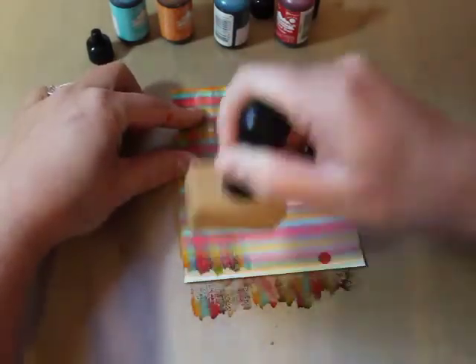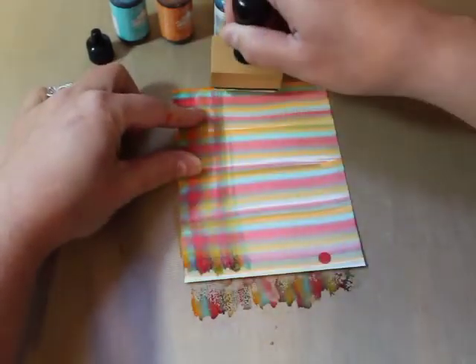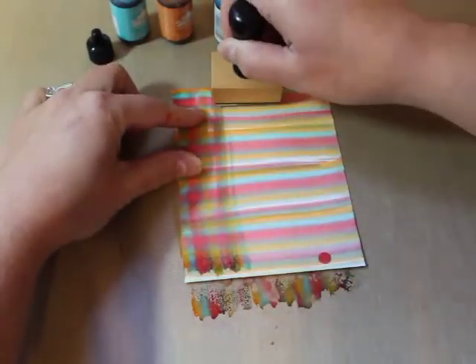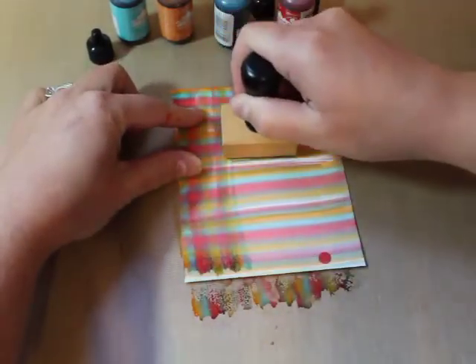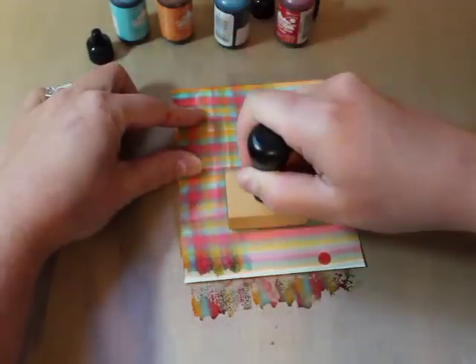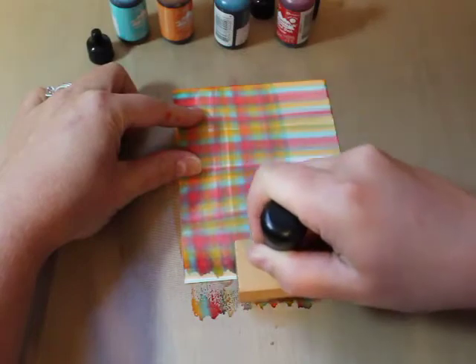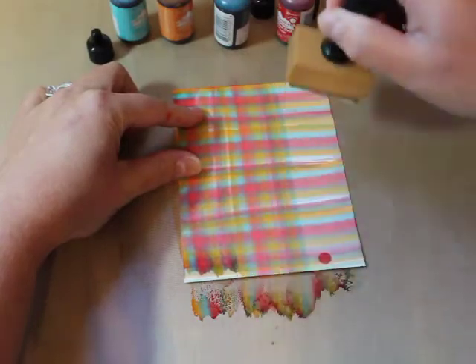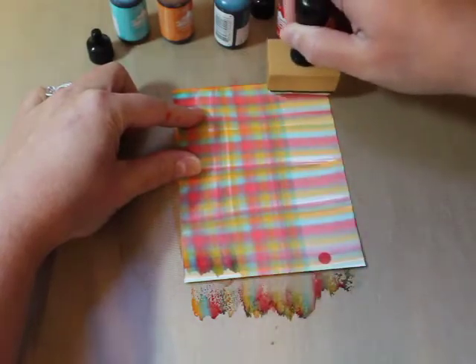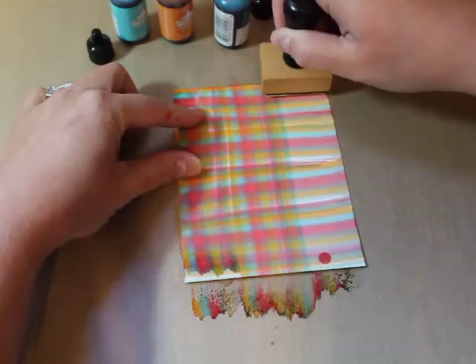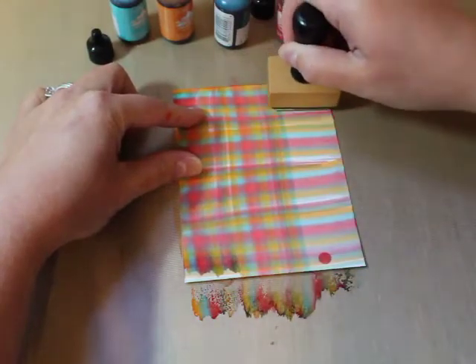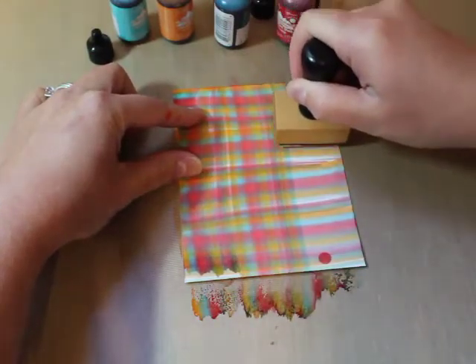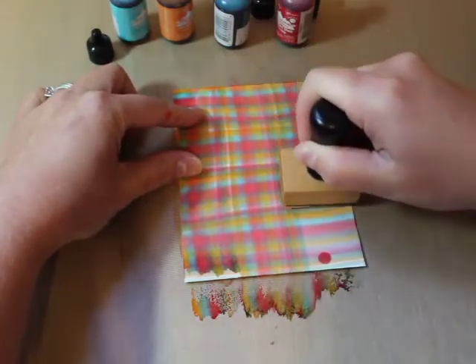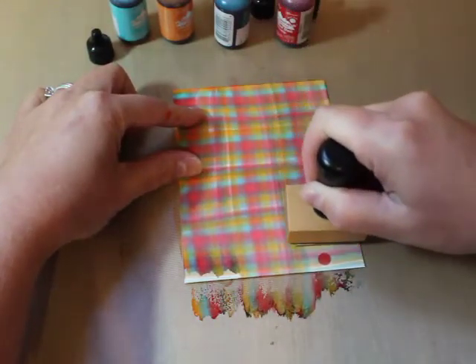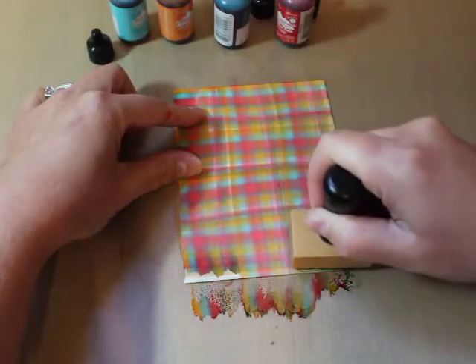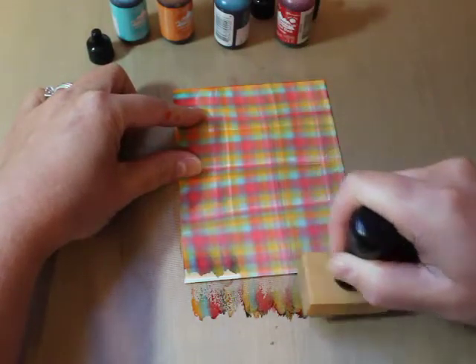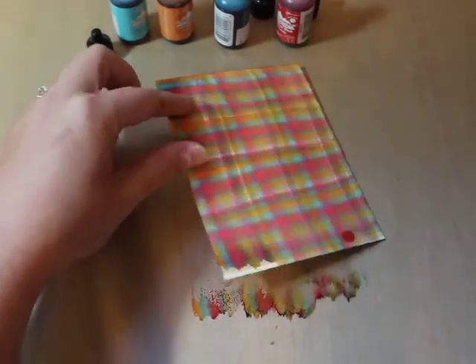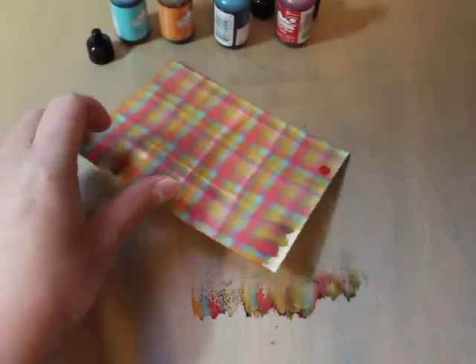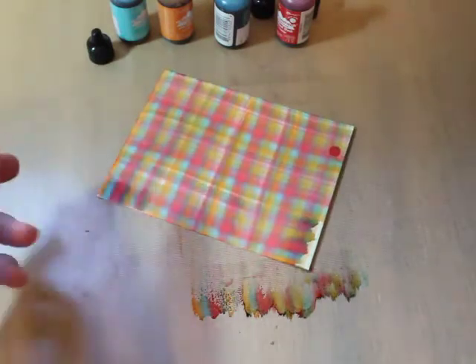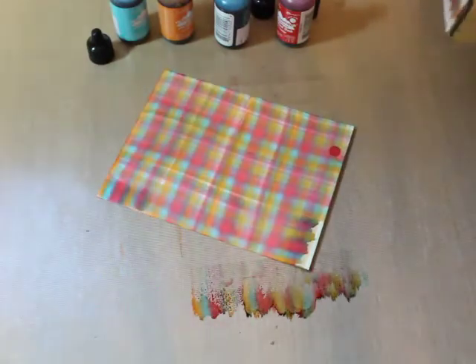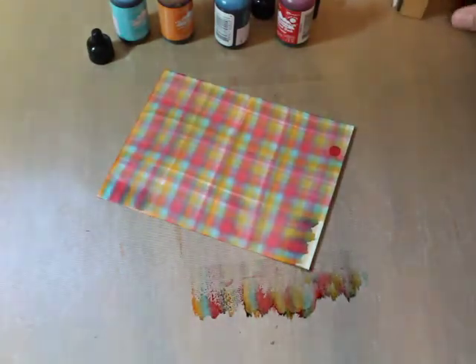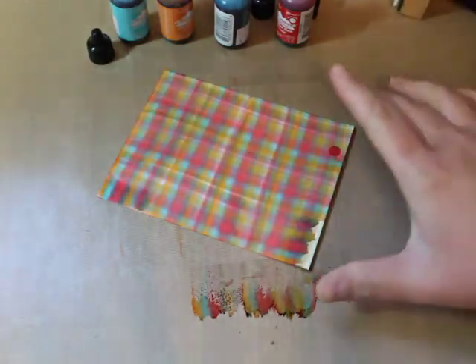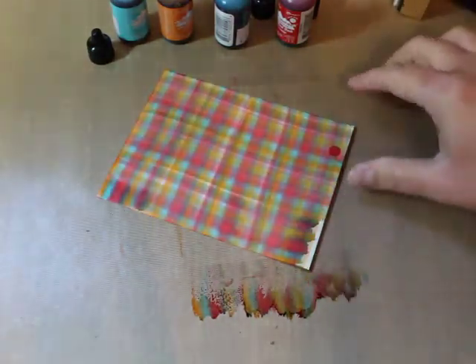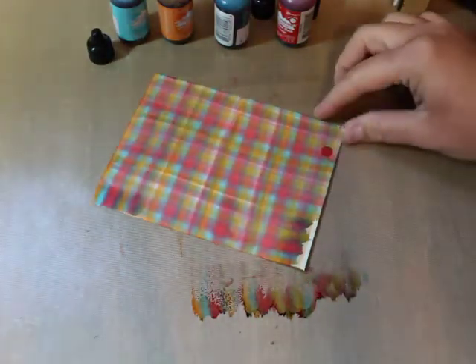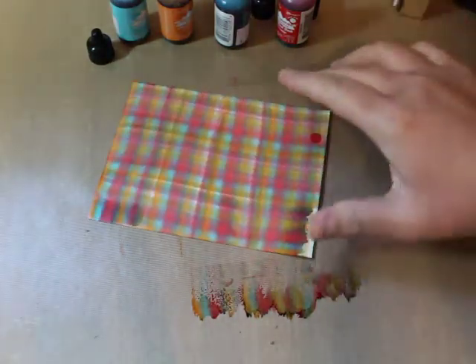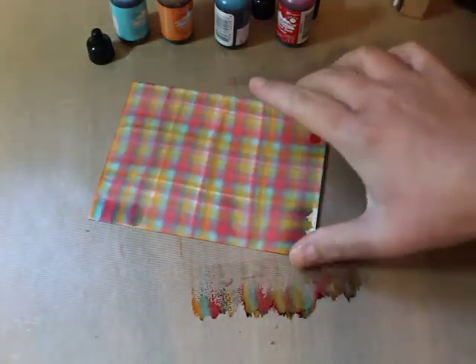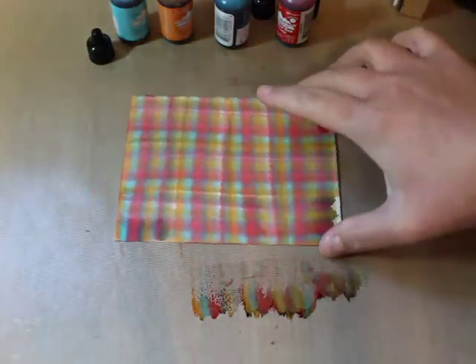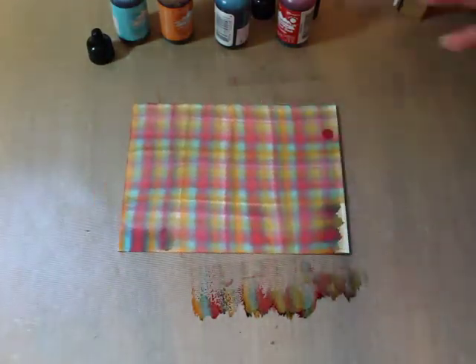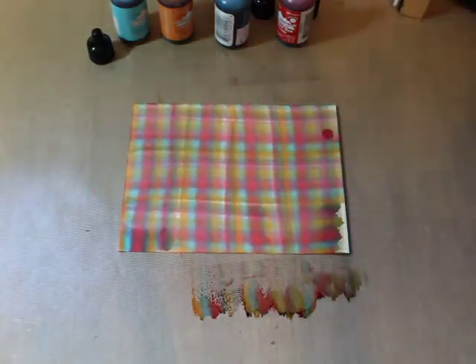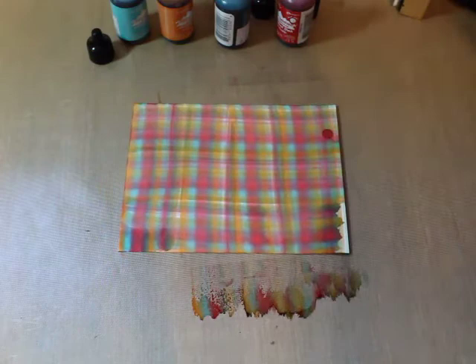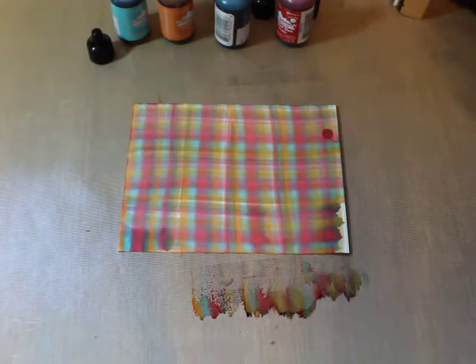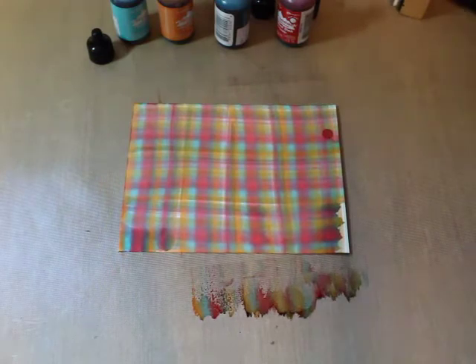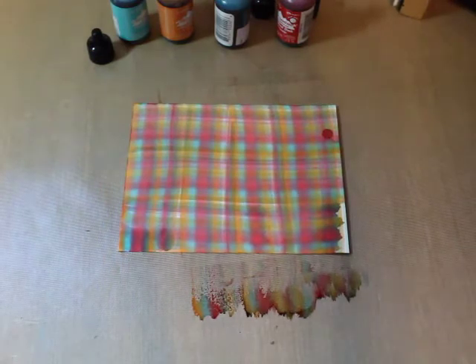If you work quickly enough, you don't even need to re-ink. And it's that simple — you've got a really cool plaid out of just about any colors you want.